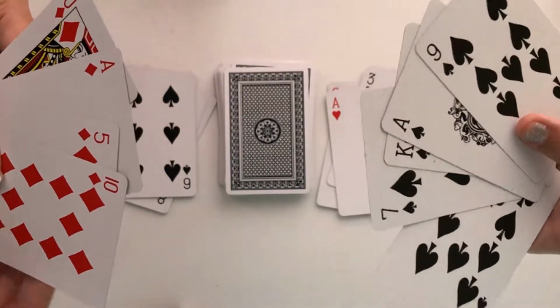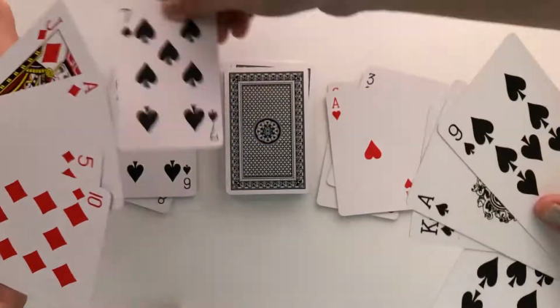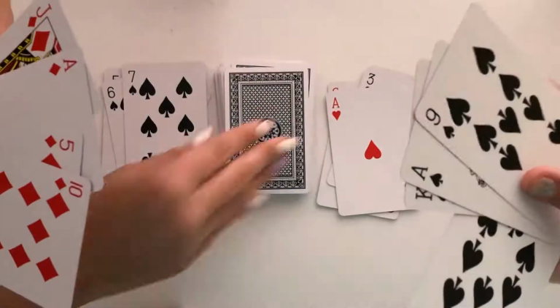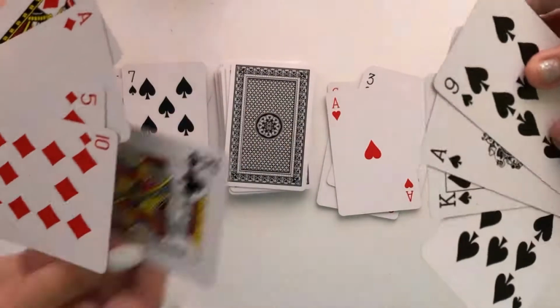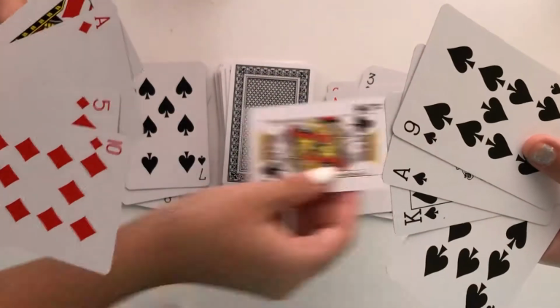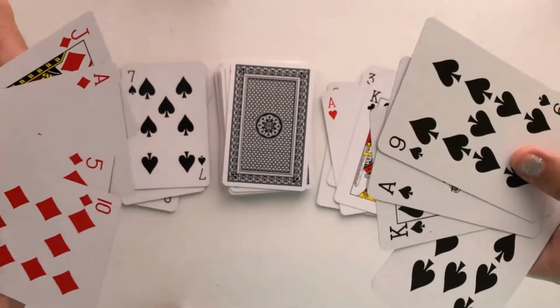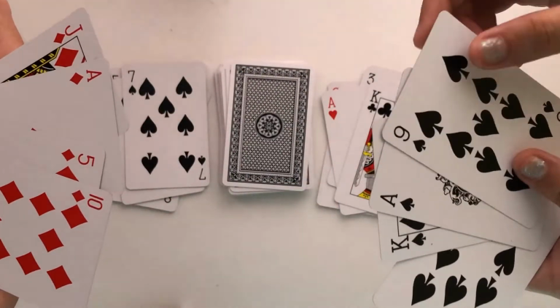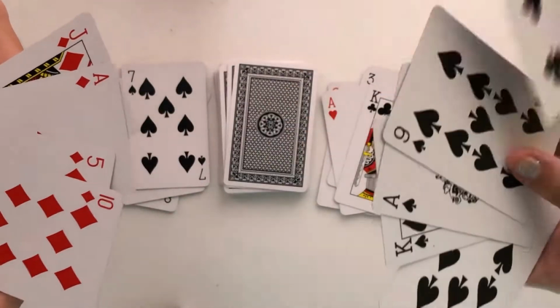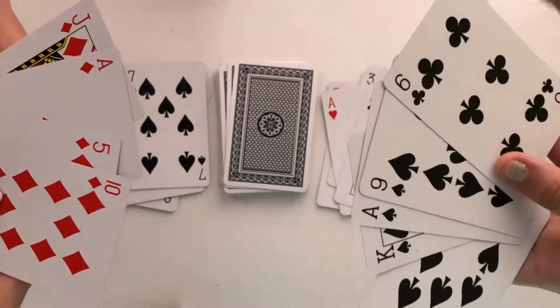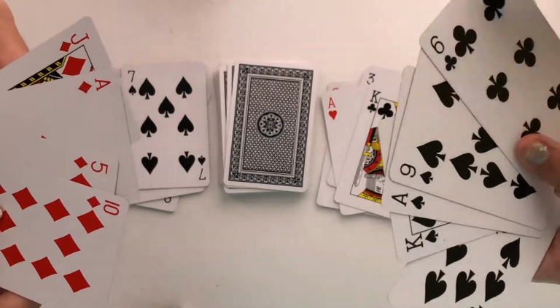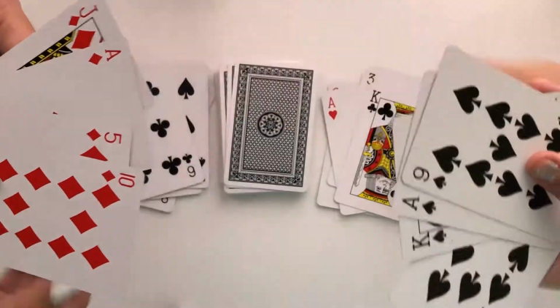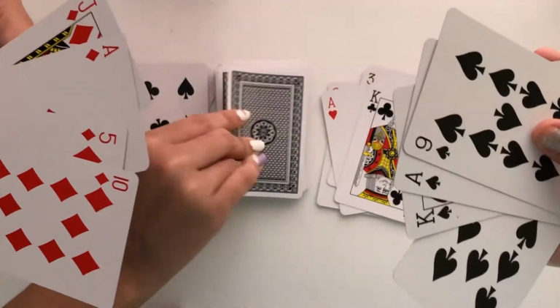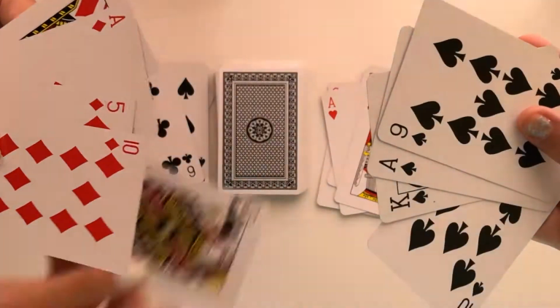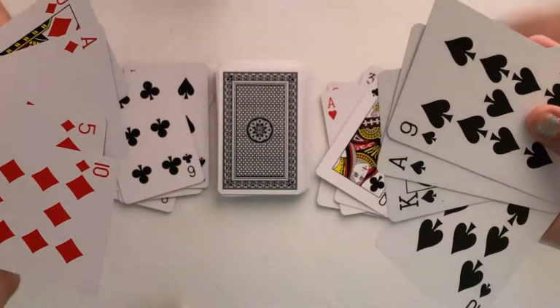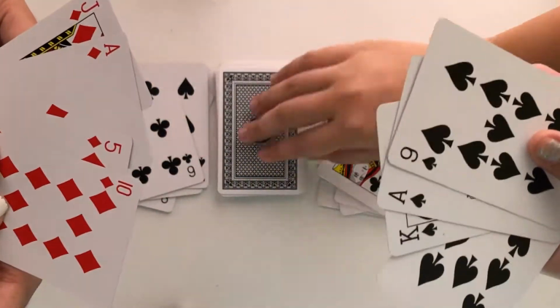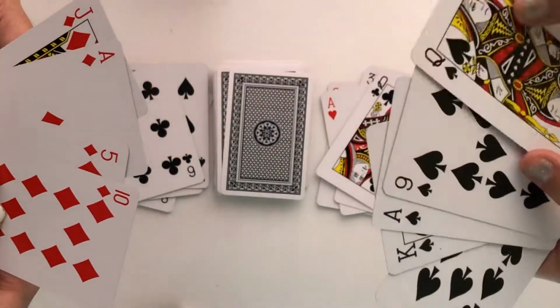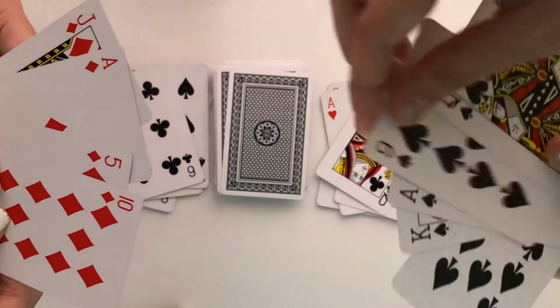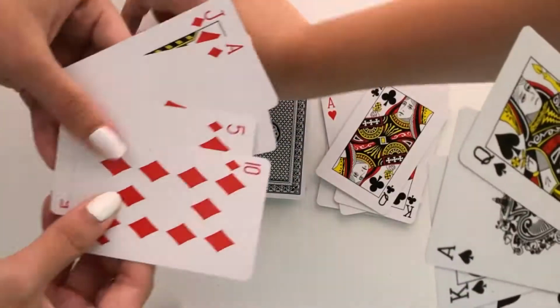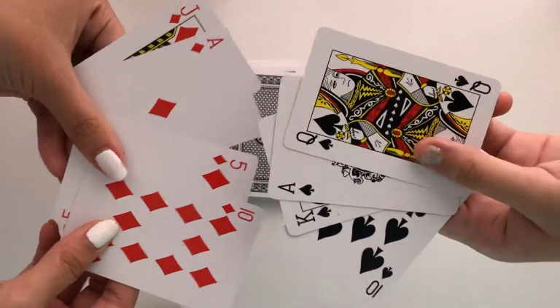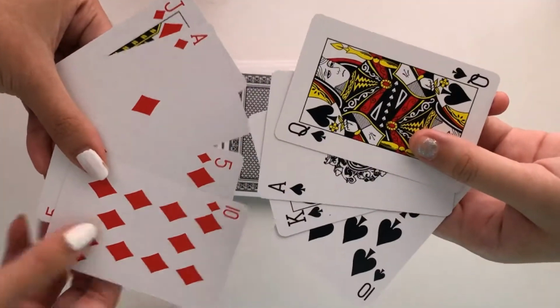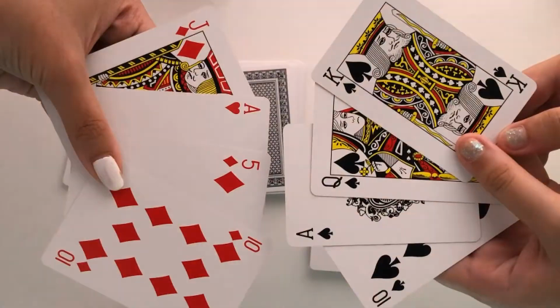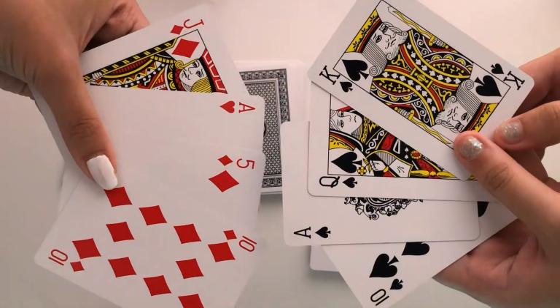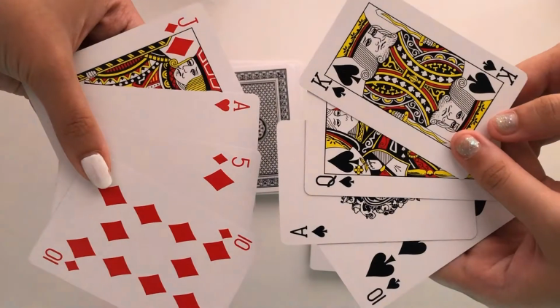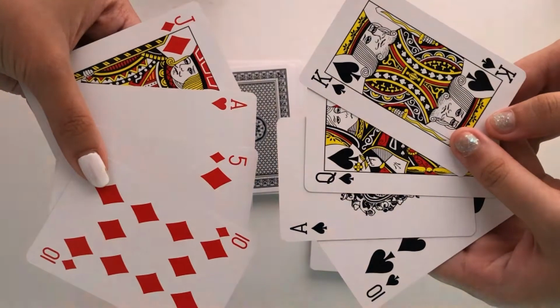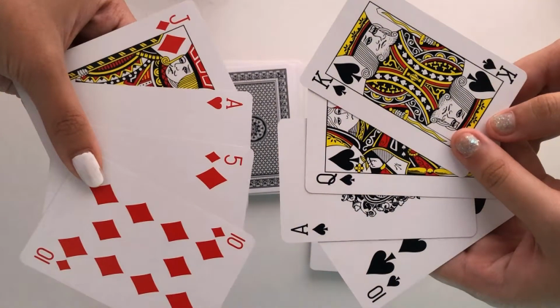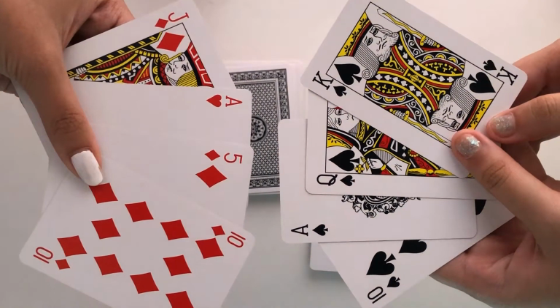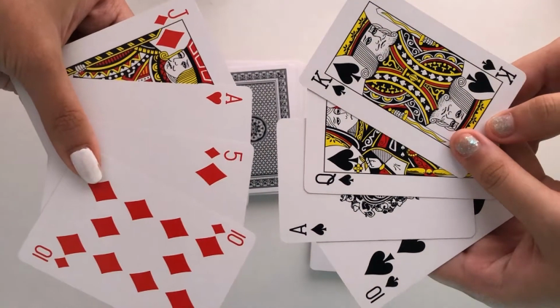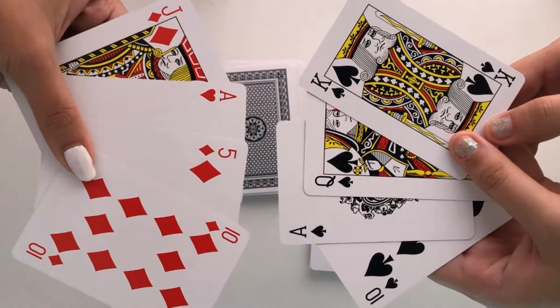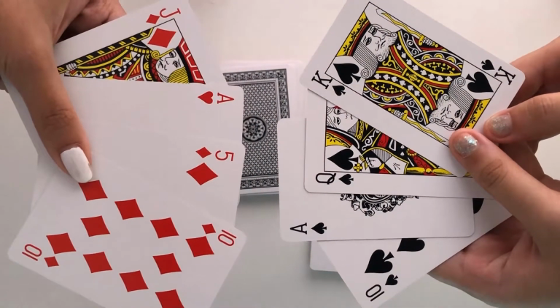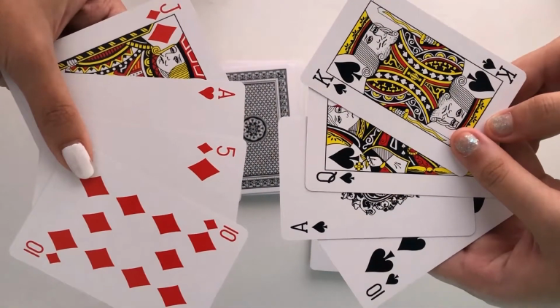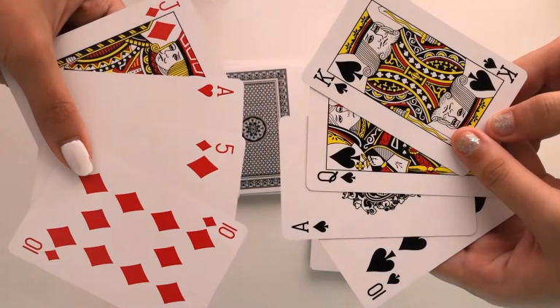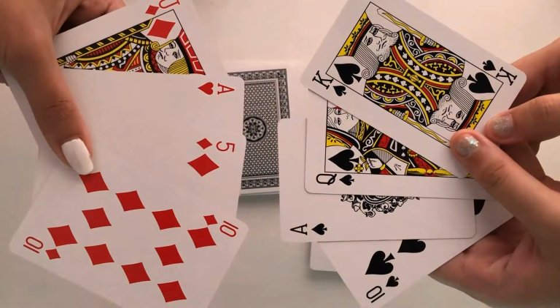If none of the players can reach 41 points until the deck cards run out, each player's cards will be calculated. Cards with a different symbol will reduce the total points based on the value of the card.